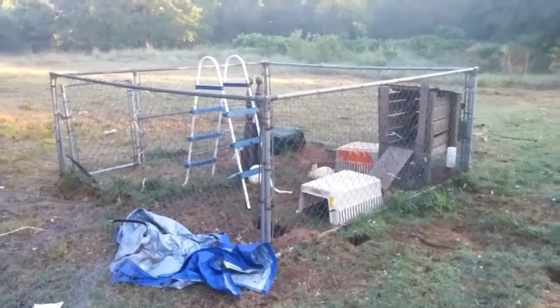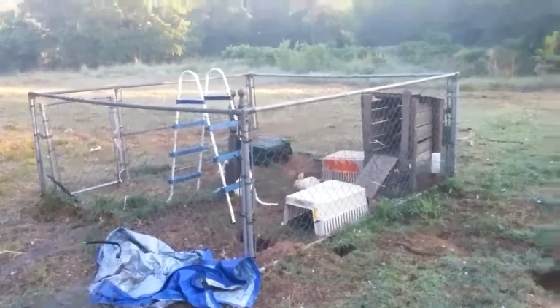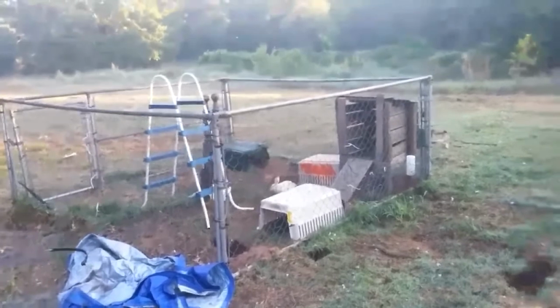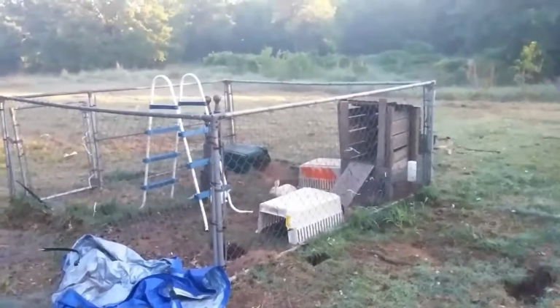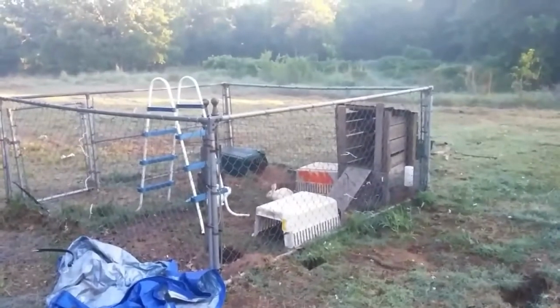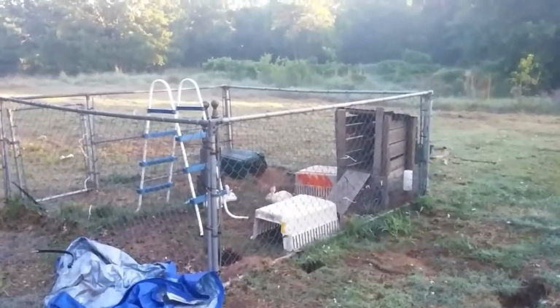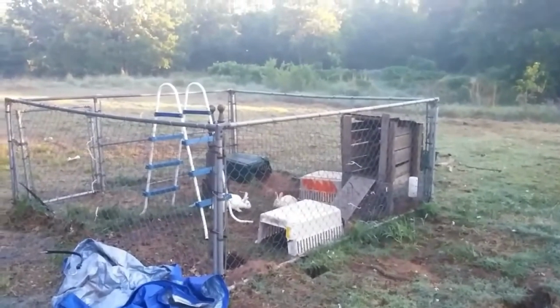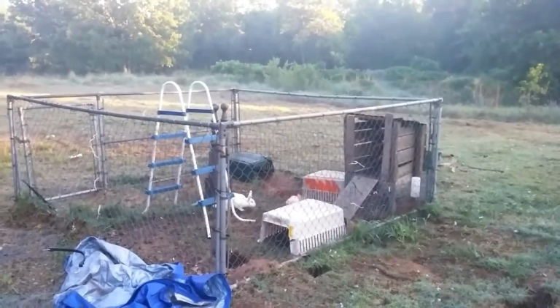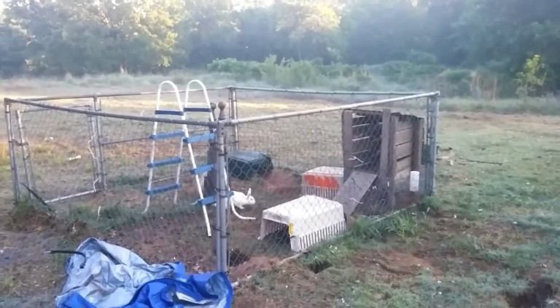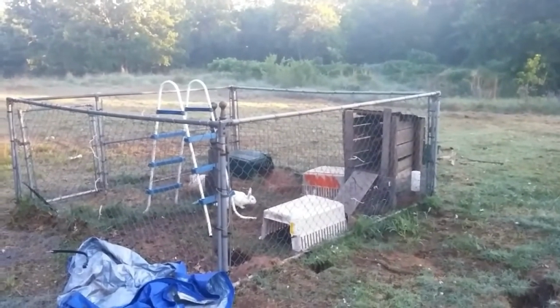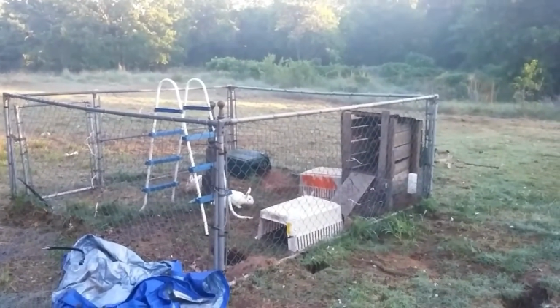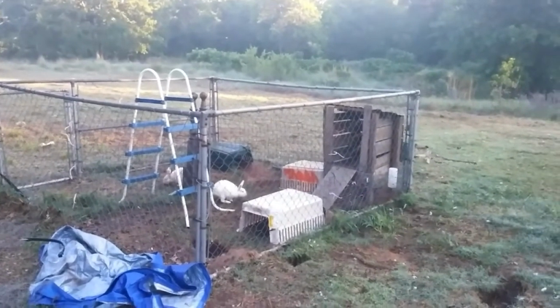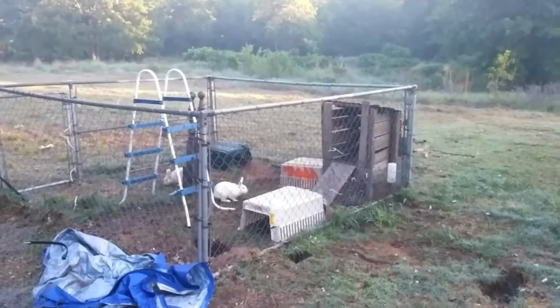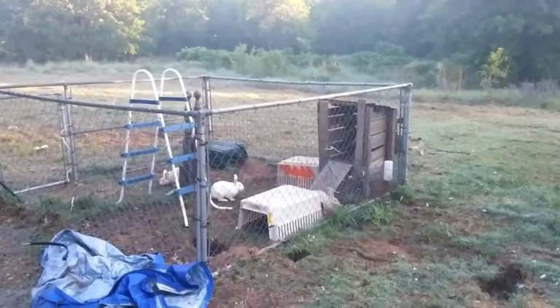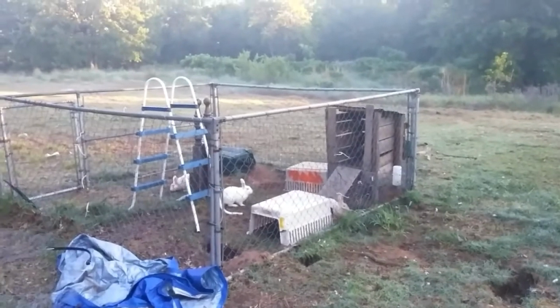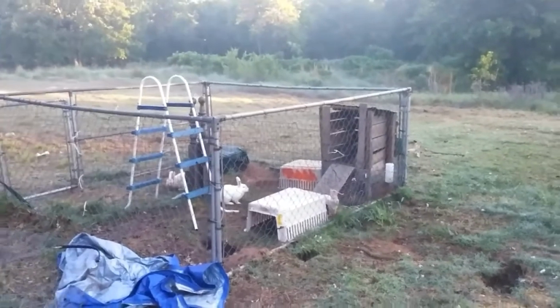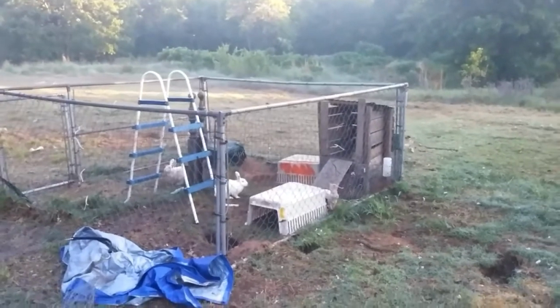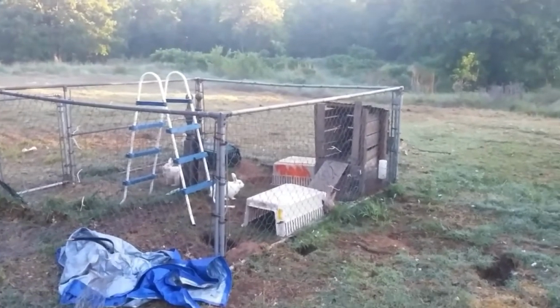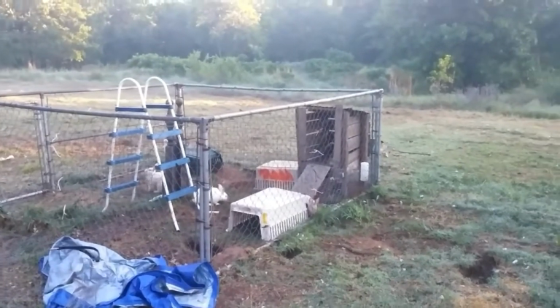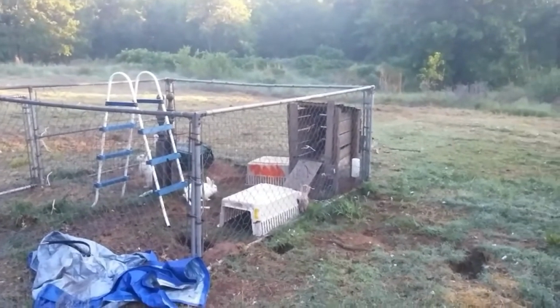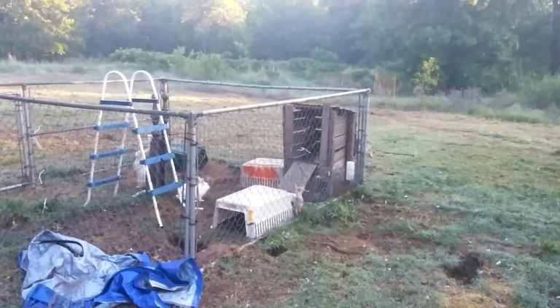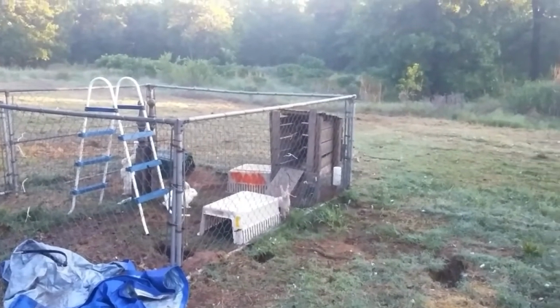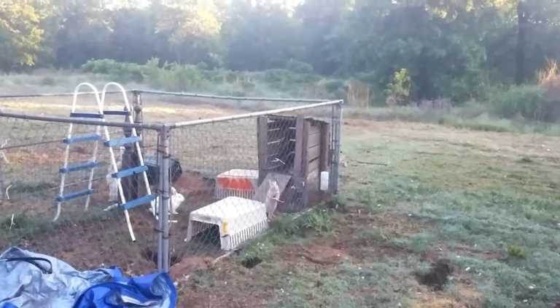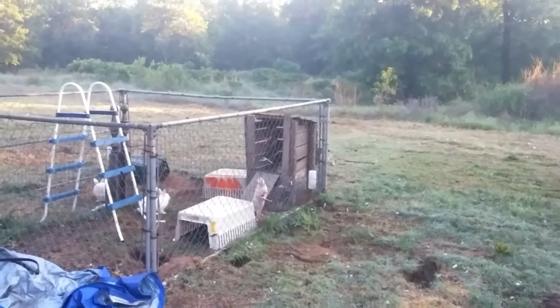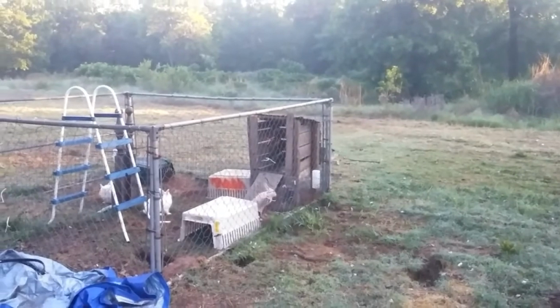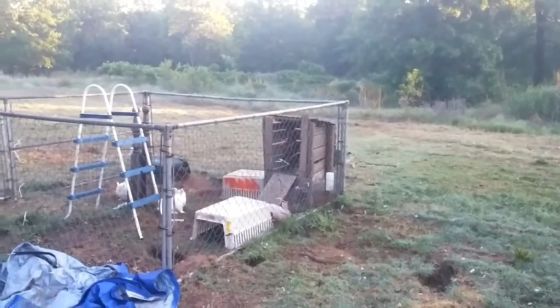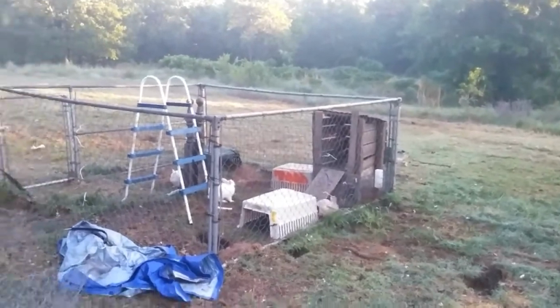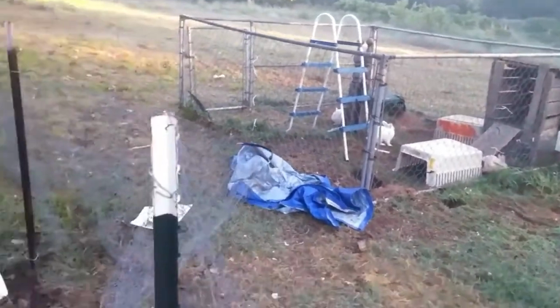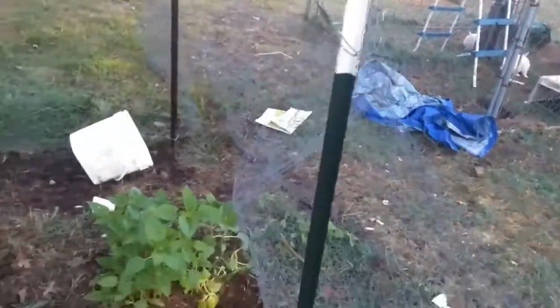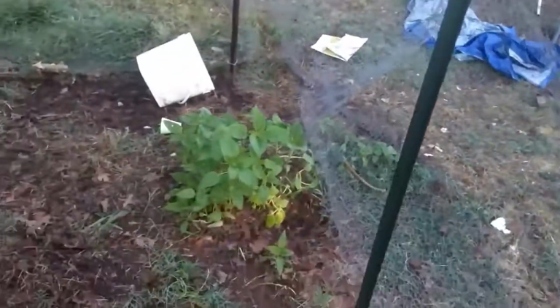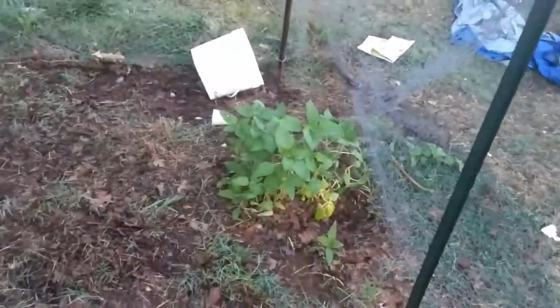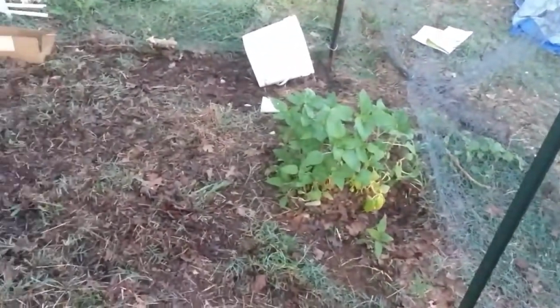Good morning everyone. The sun just came up a few minutes ago and it's really nice outside, a little on the chilly side. I just wanted to show you some things going on in the garden.